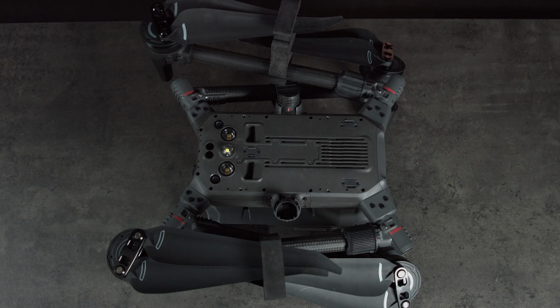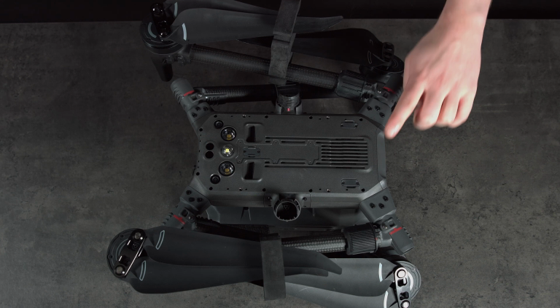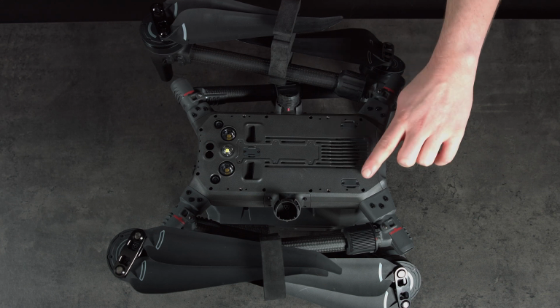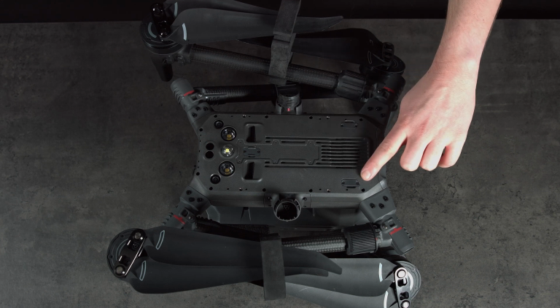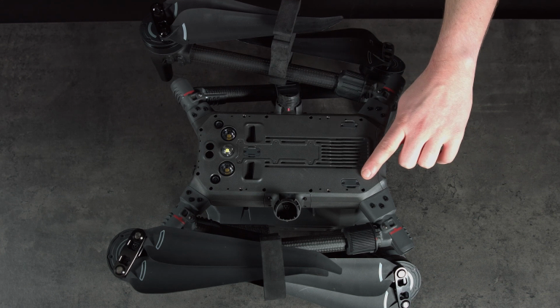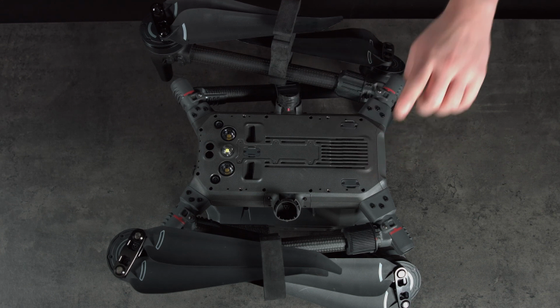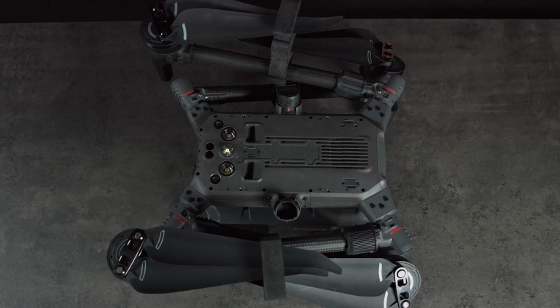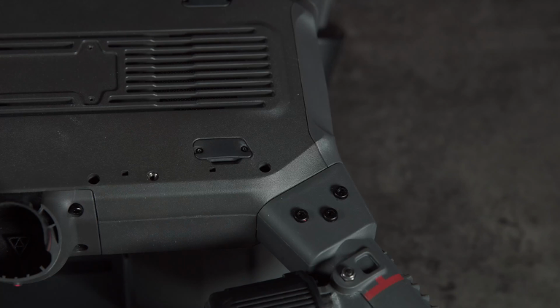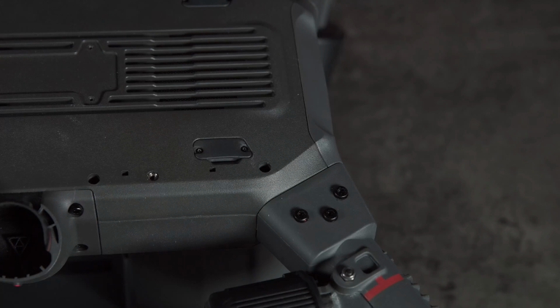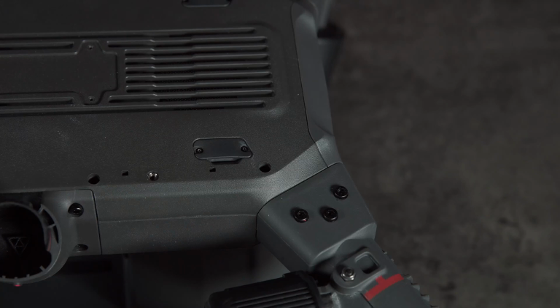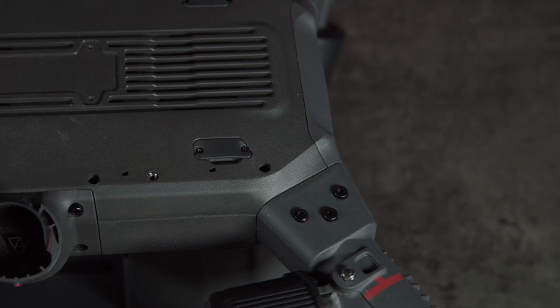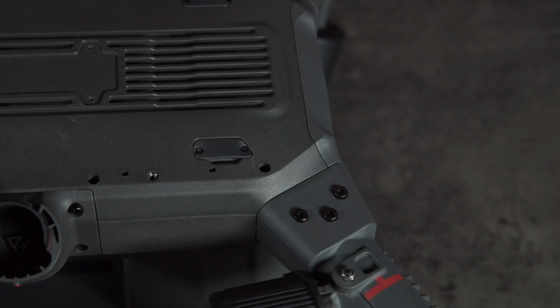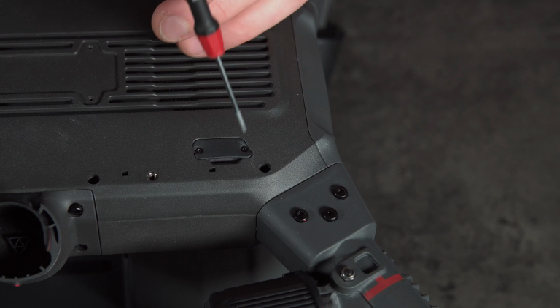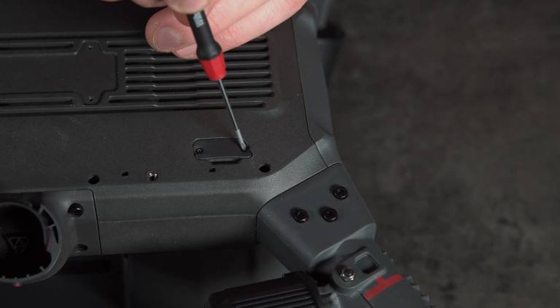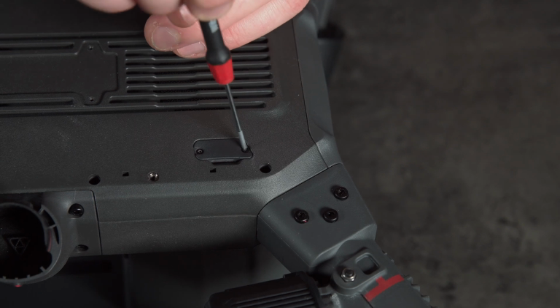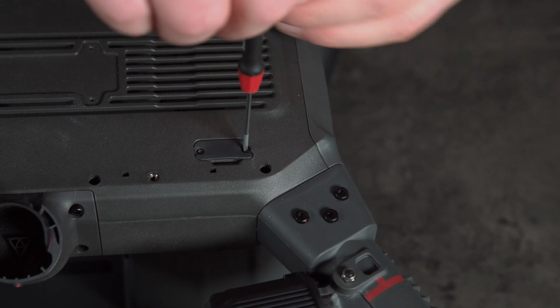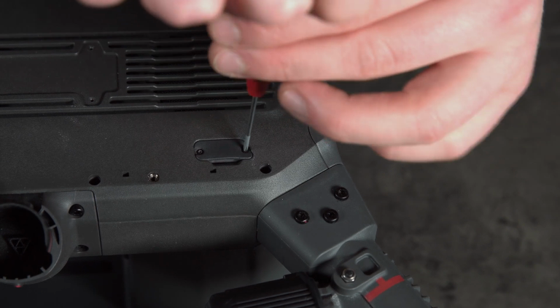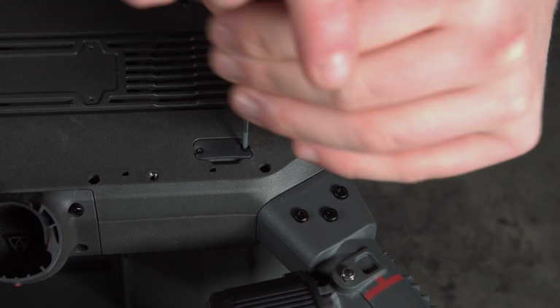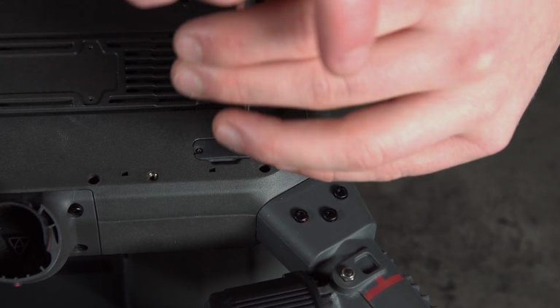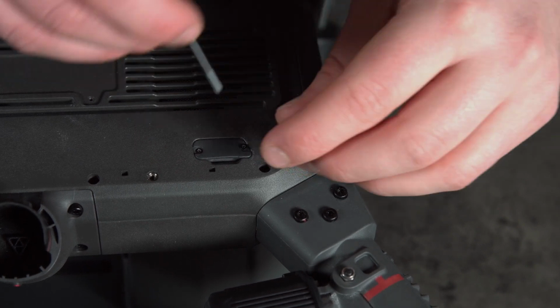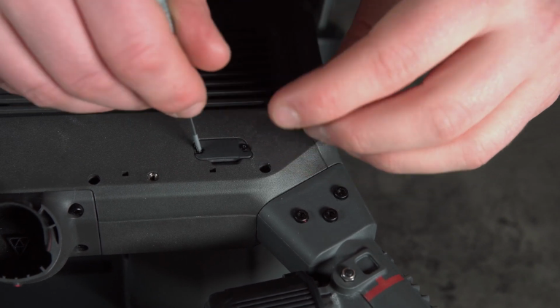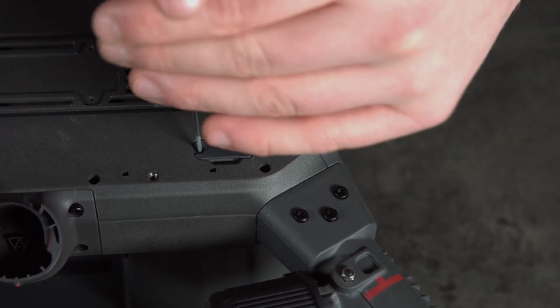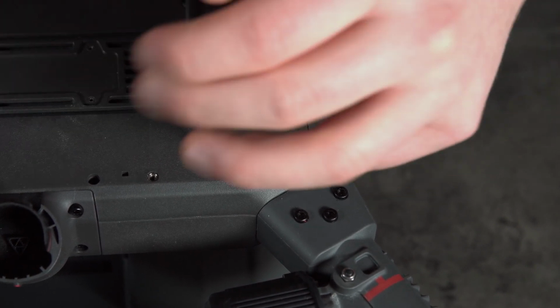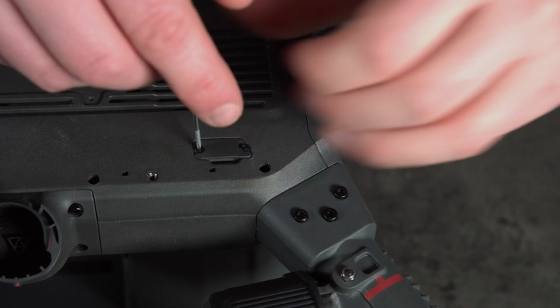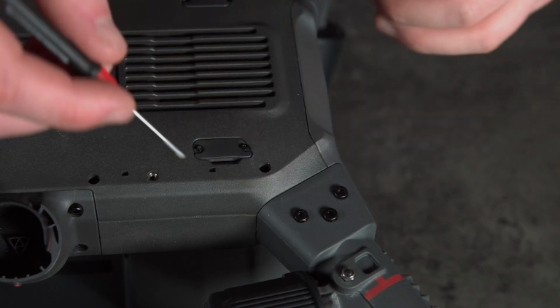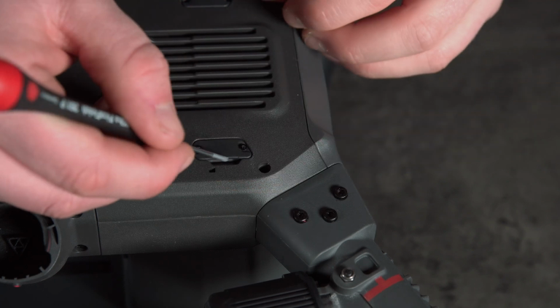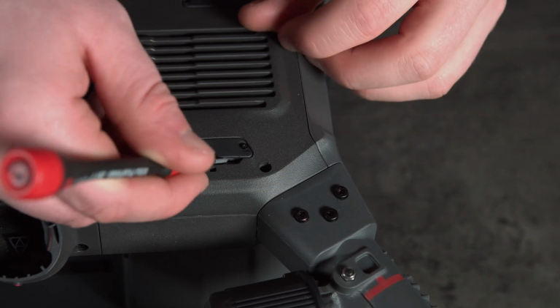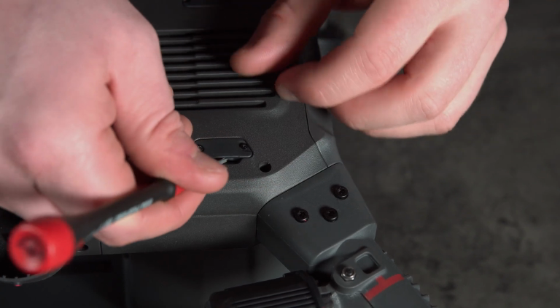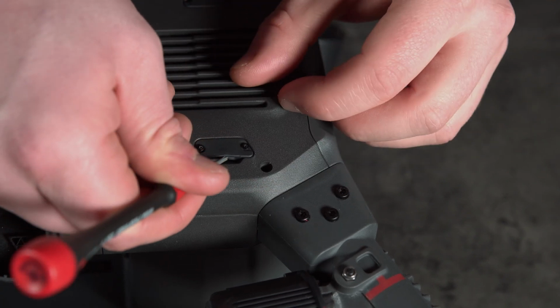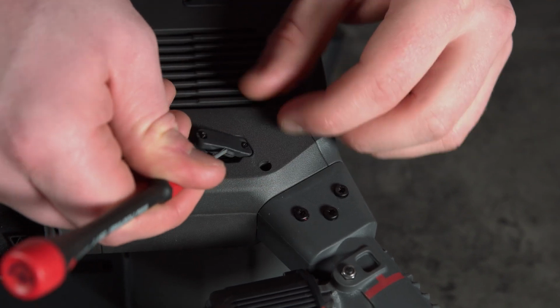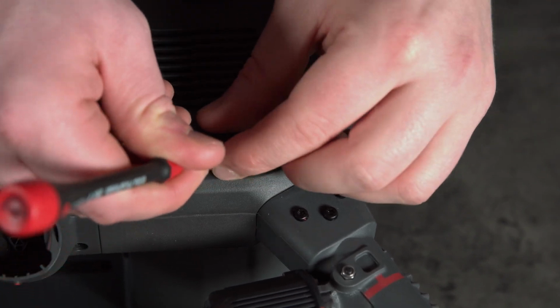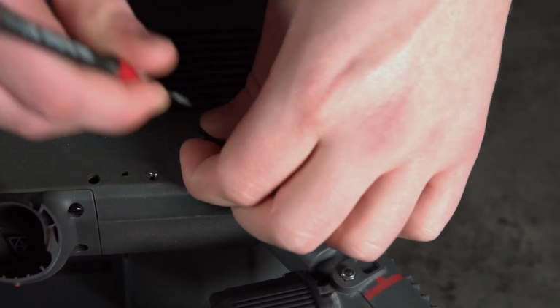First of all remove any other payload which may be attached to the M300, and next we're going to use the screwdriver to remove the port cover on the DJI drone. Once this has been removed we can look at mounting the dampening plate.